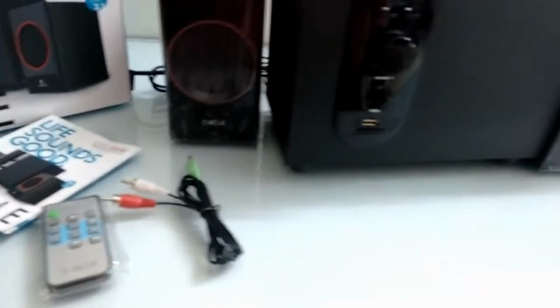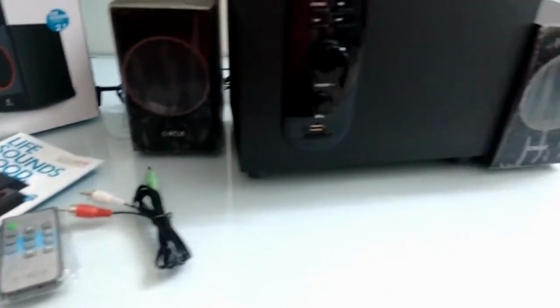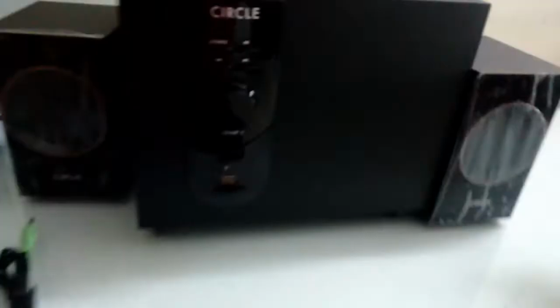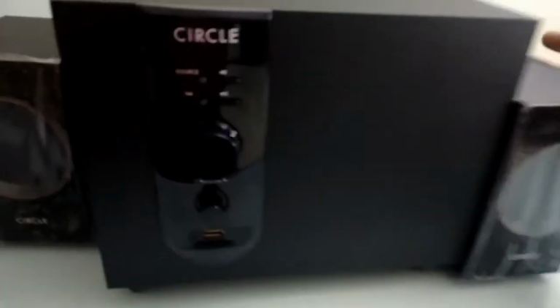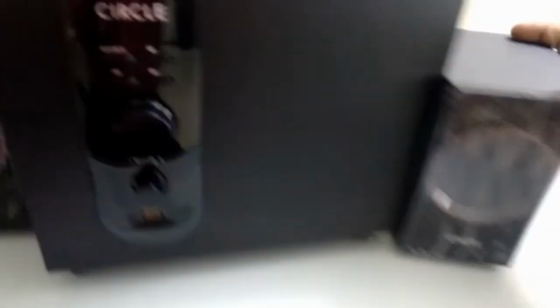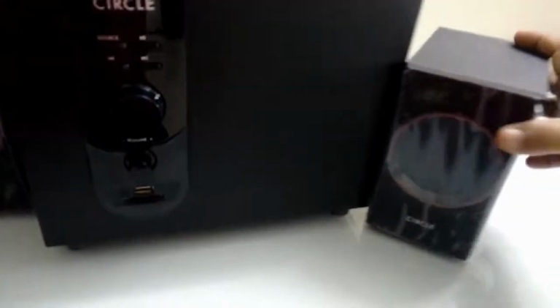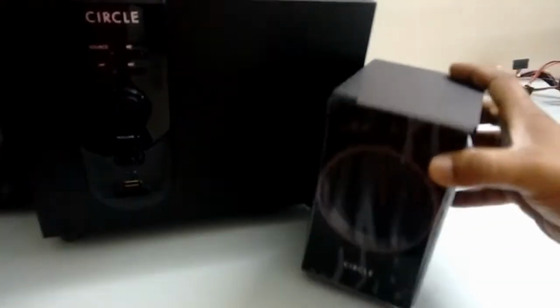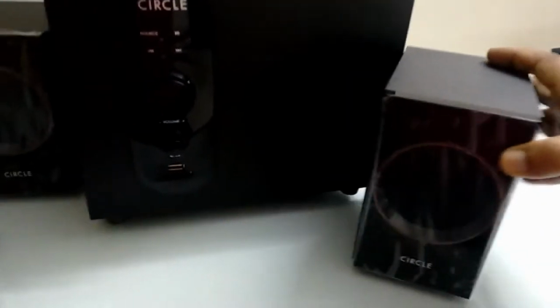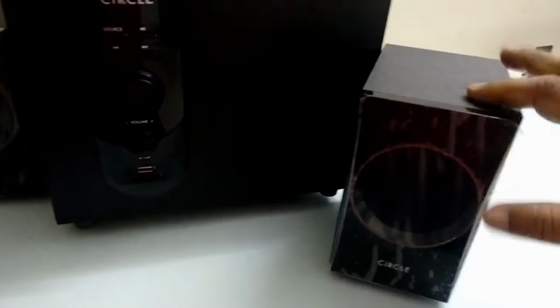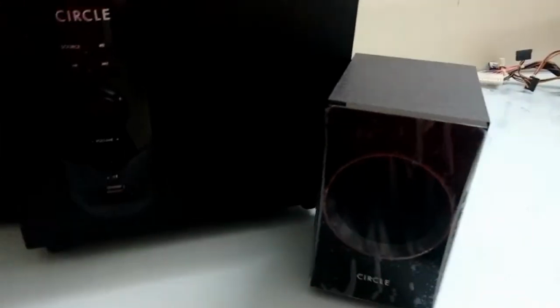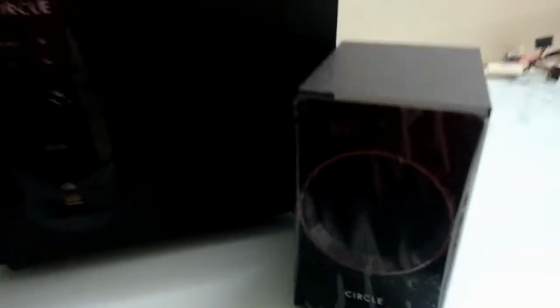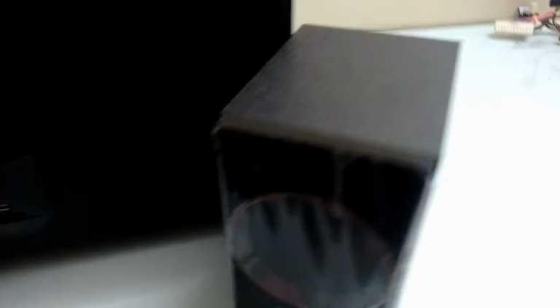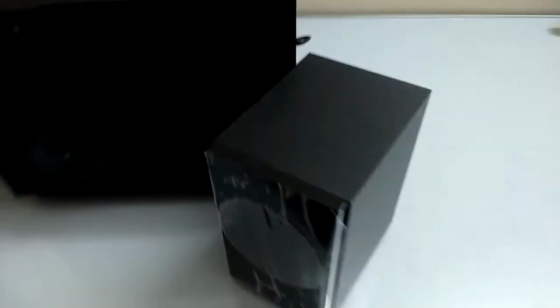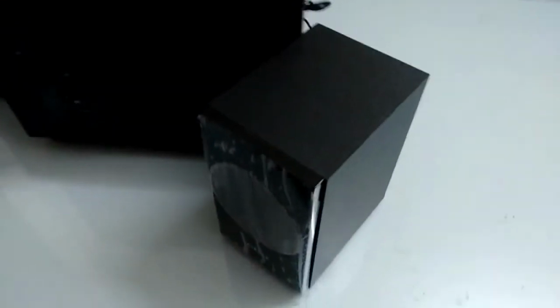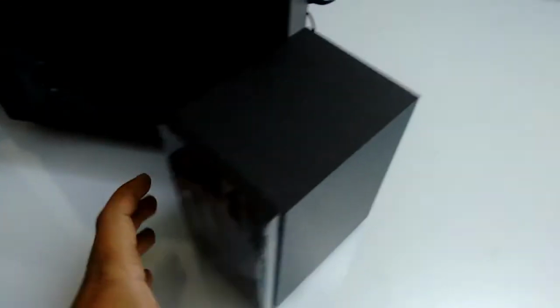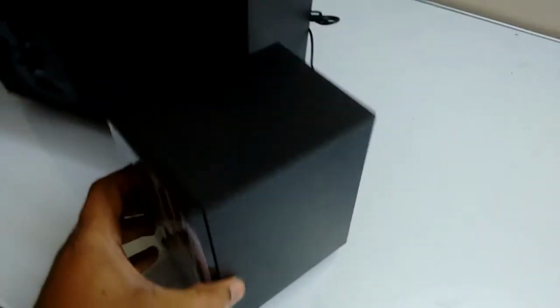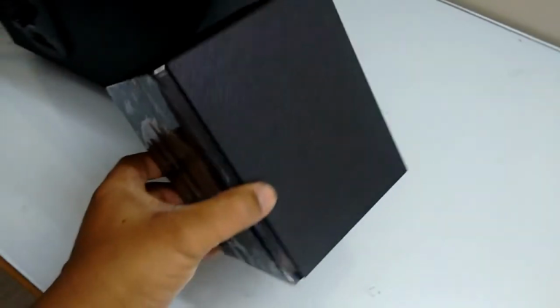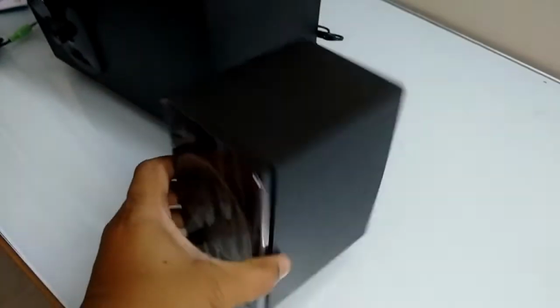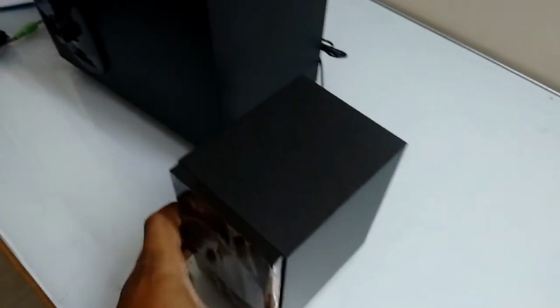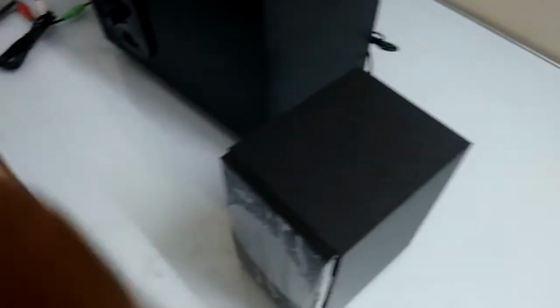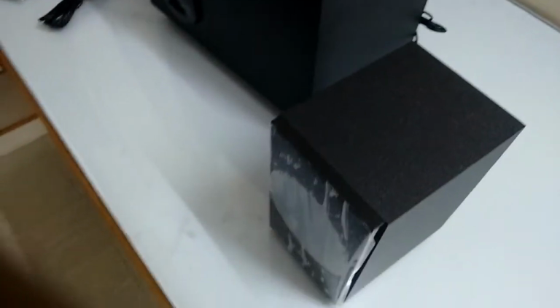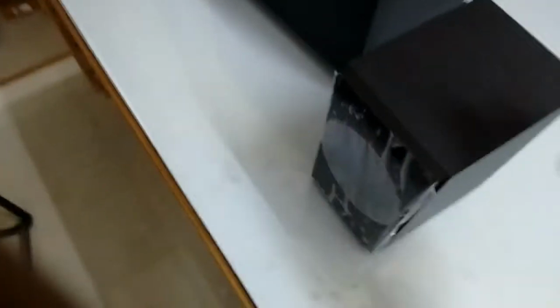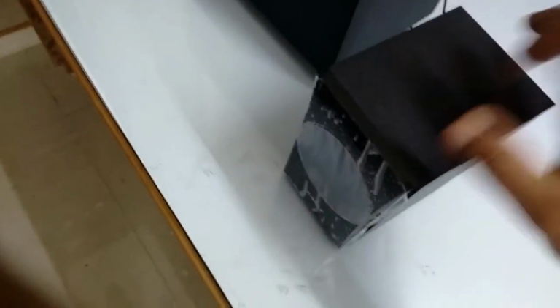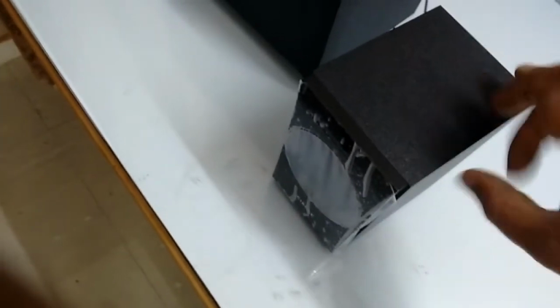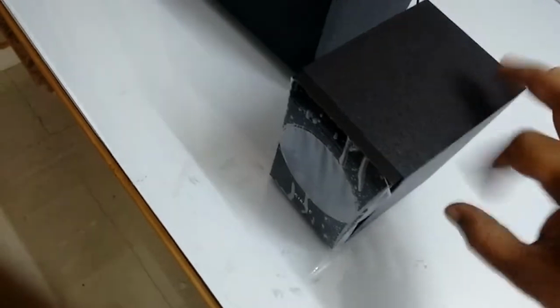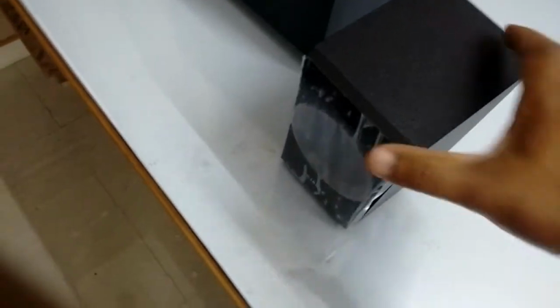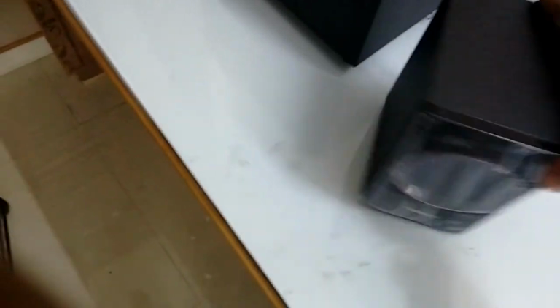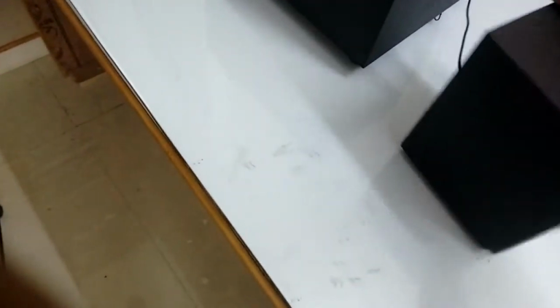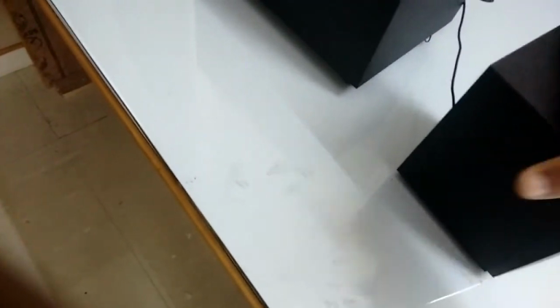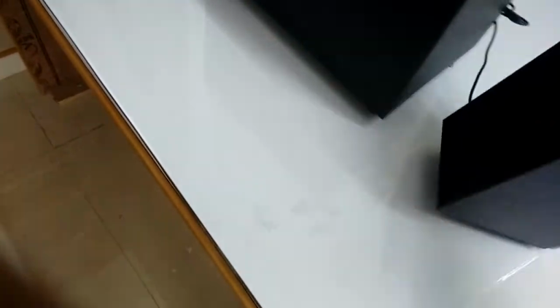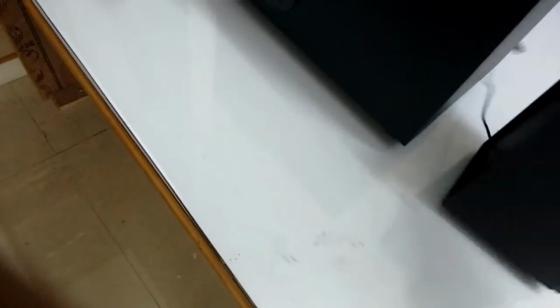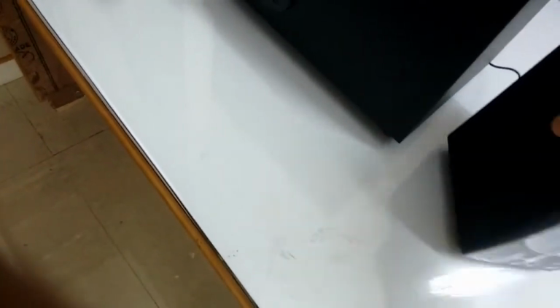Now coming to the woofer — it comes with a 2.1 speaker setup and the build quality is nice, with good finishing. It is black in color.